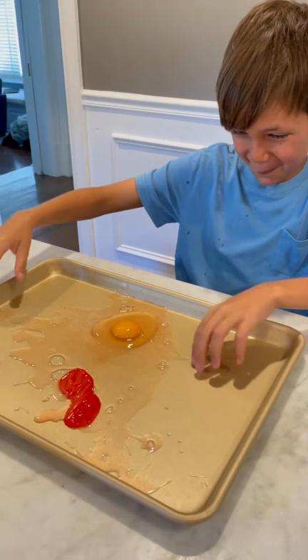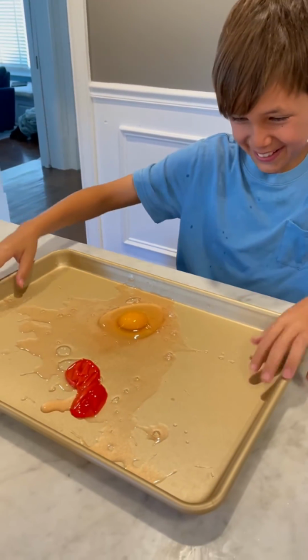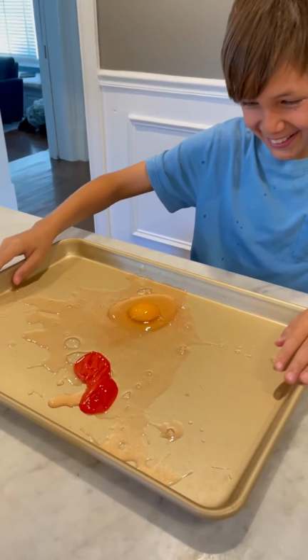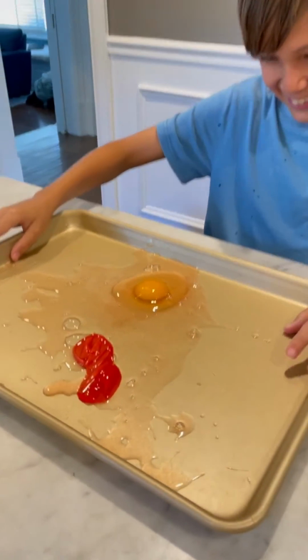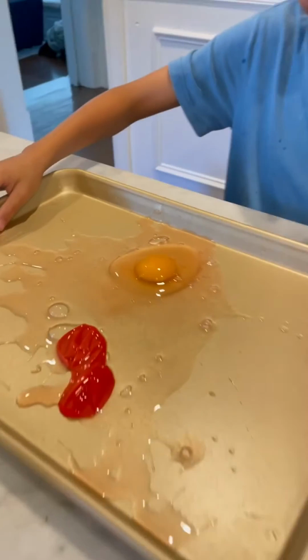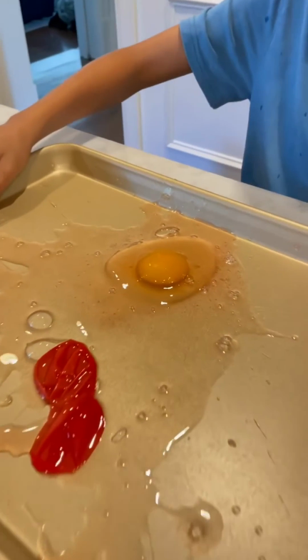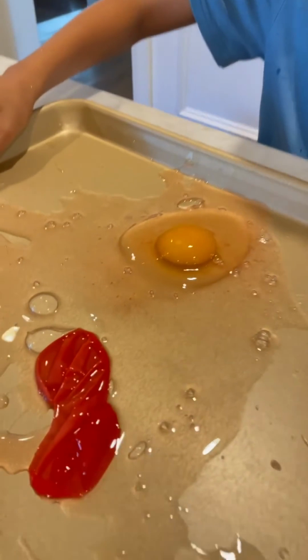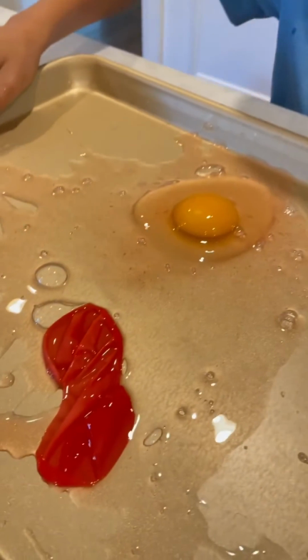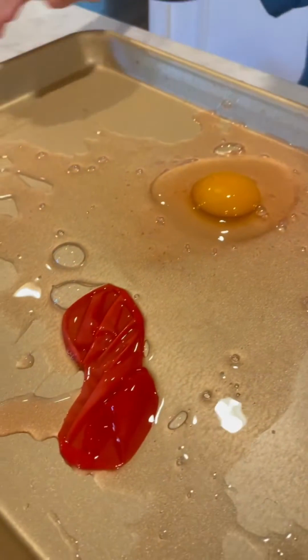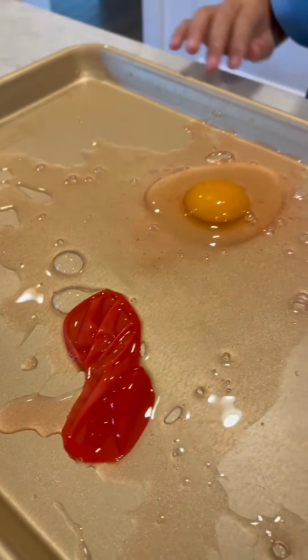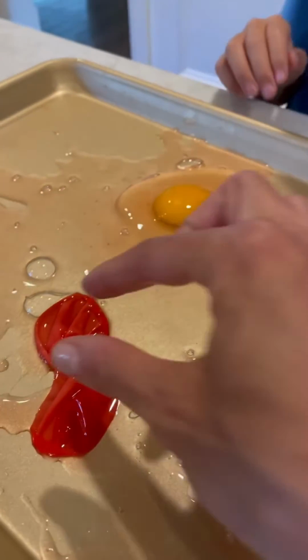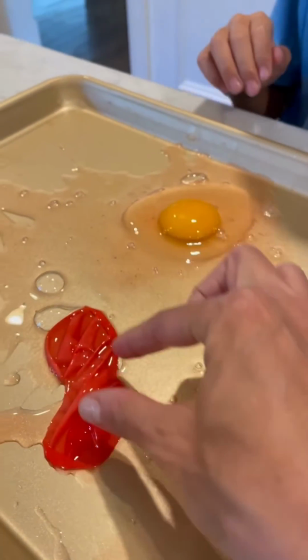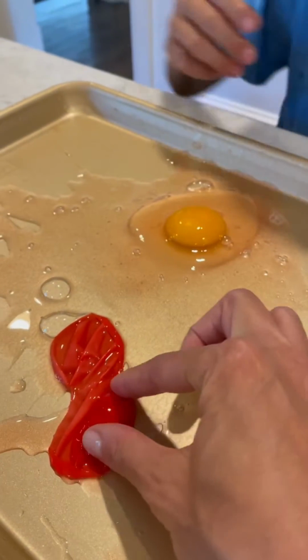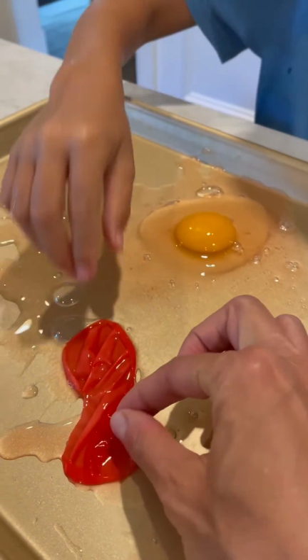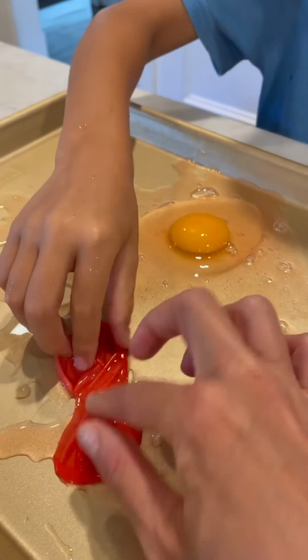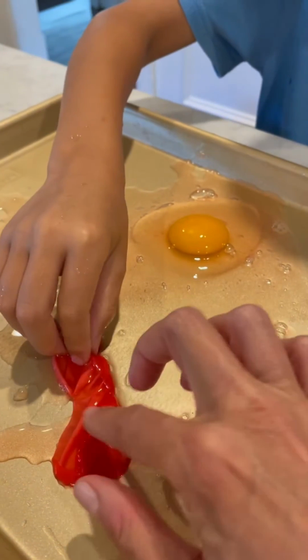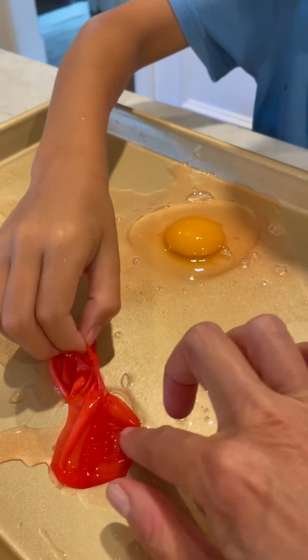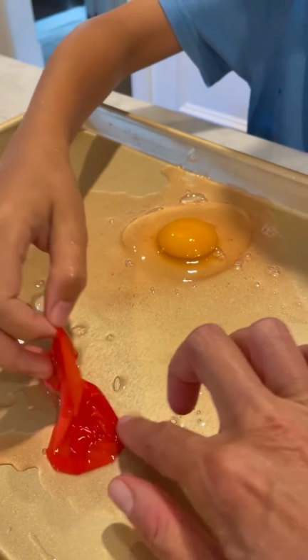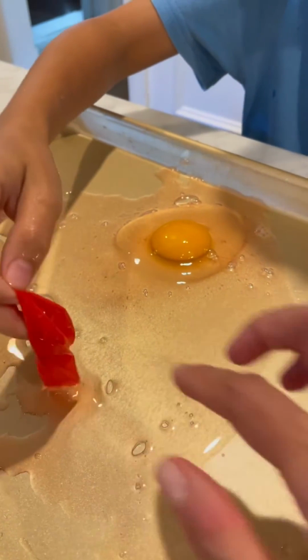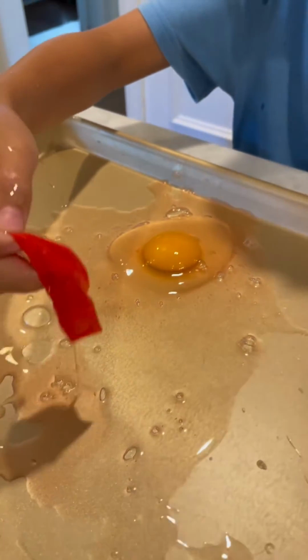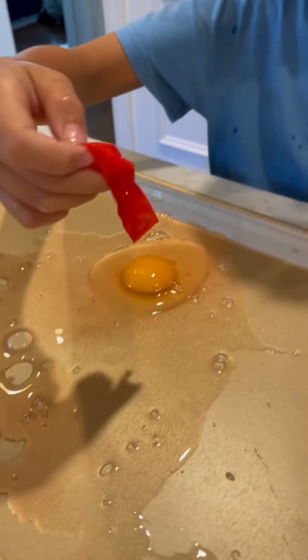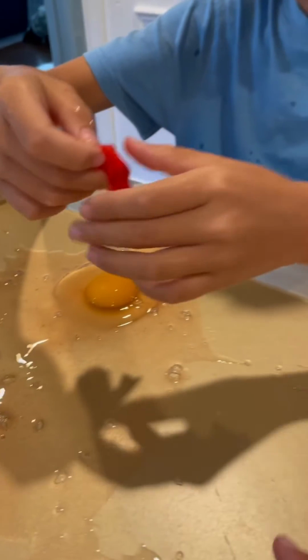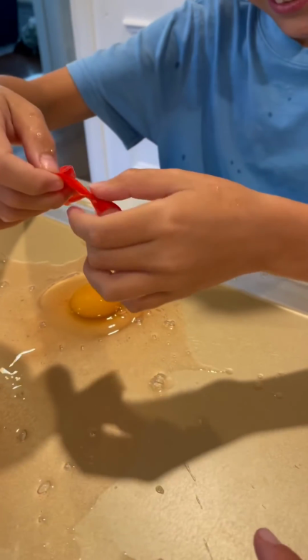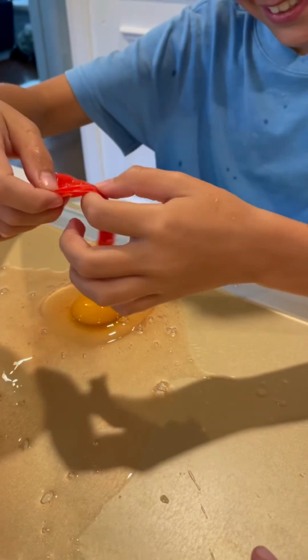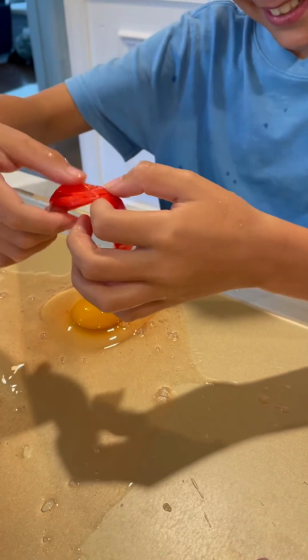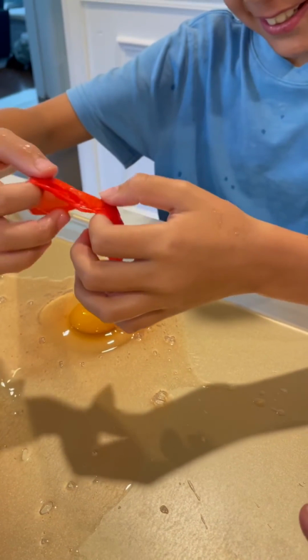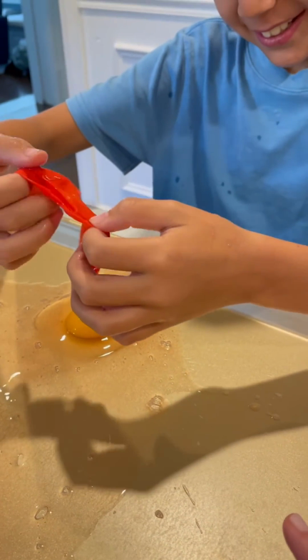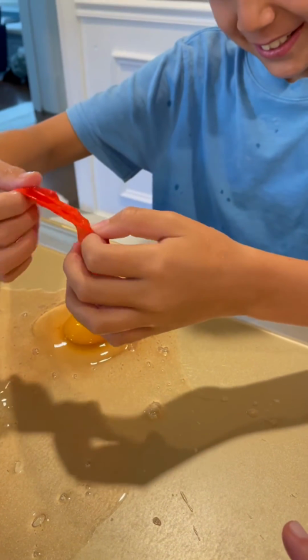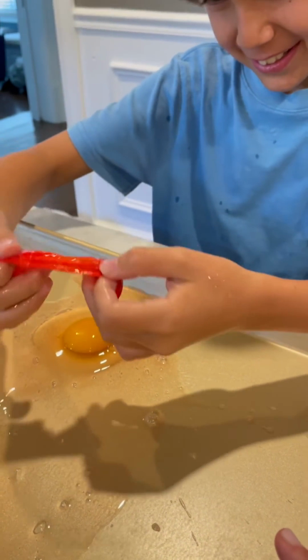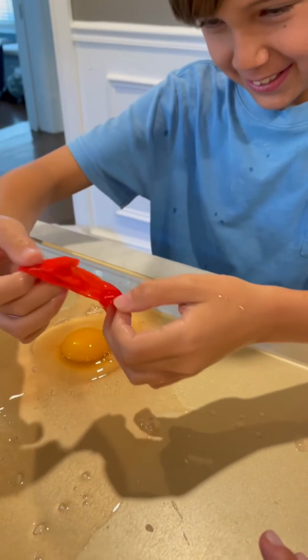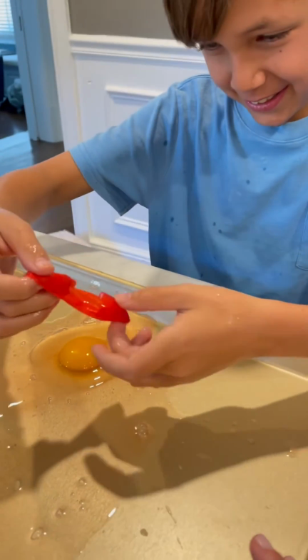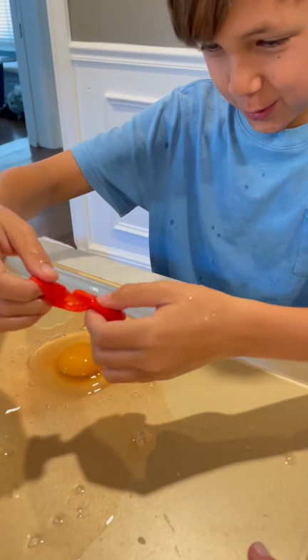I guess it was too tall, so I didn't even see the membrane. This is what was around it — it's like a balloon. That was what was holding the egg in. It was cool.